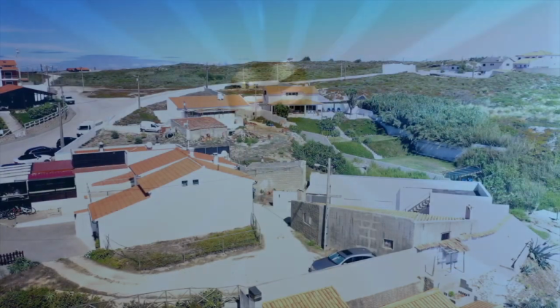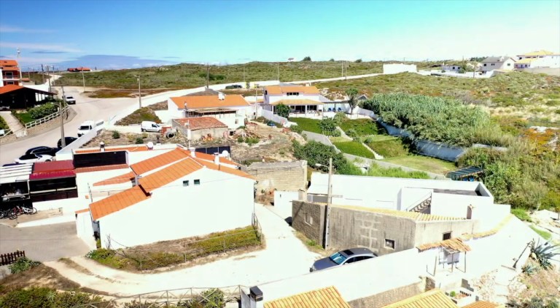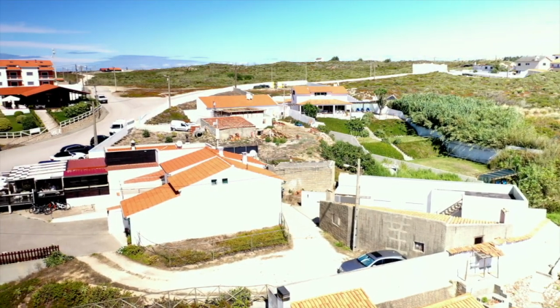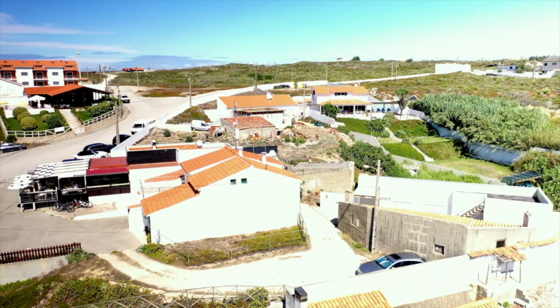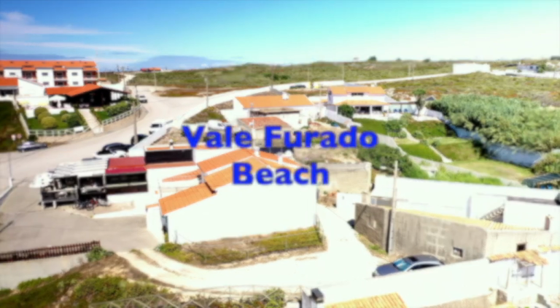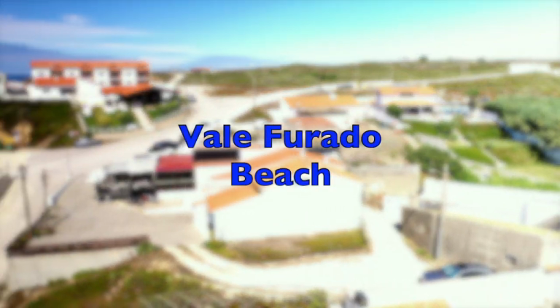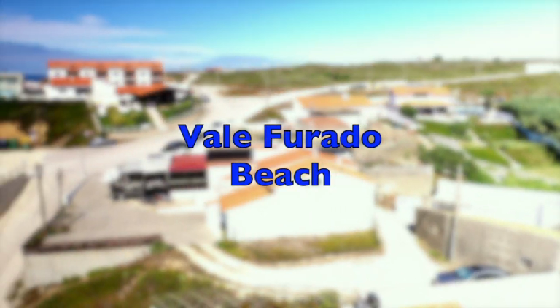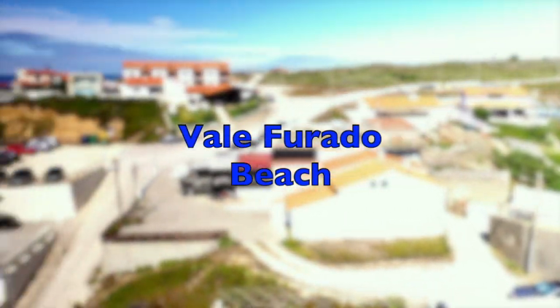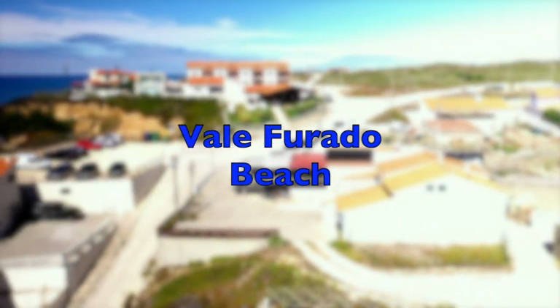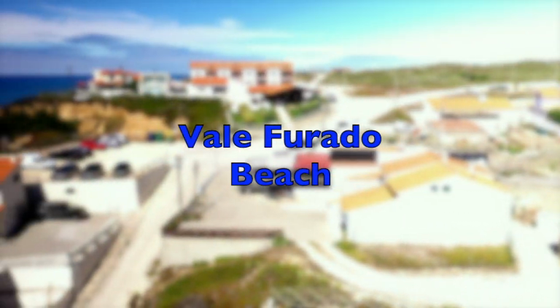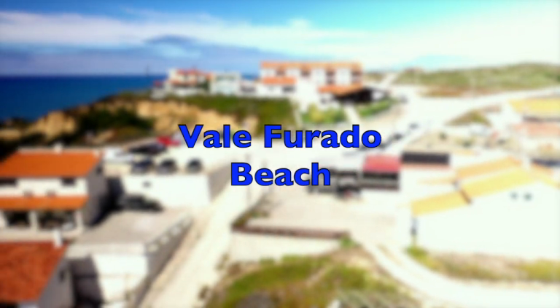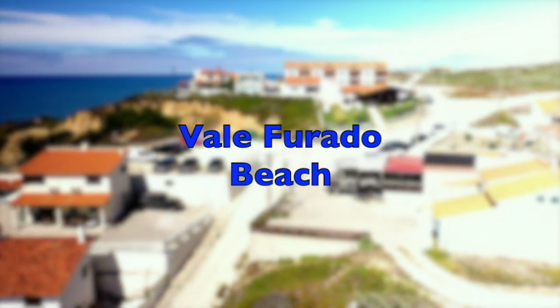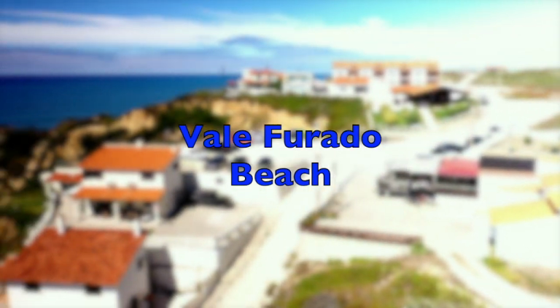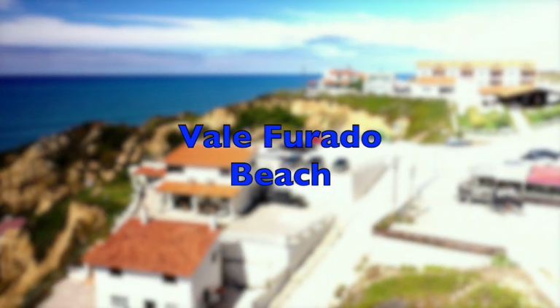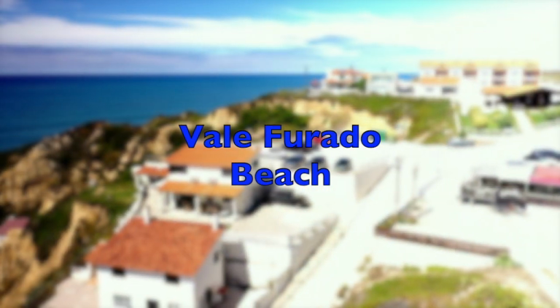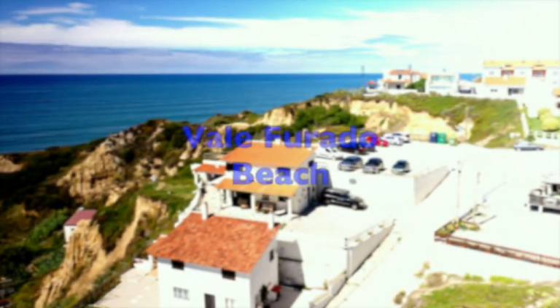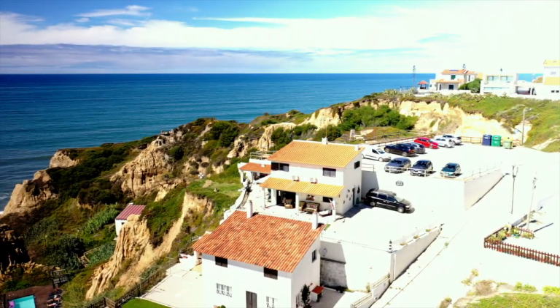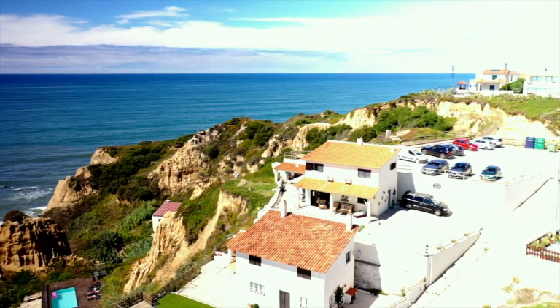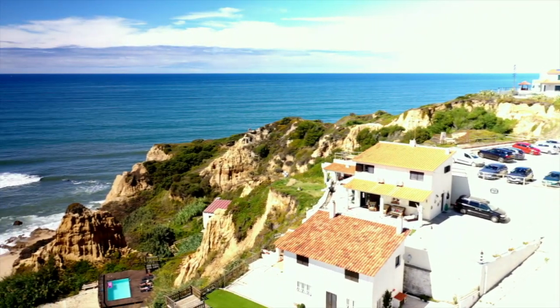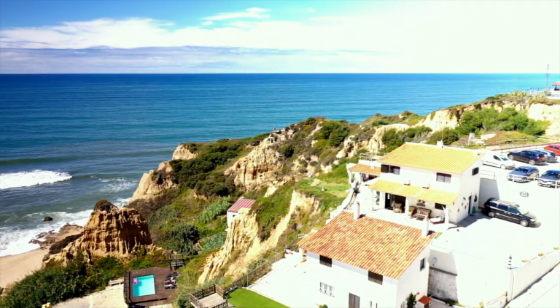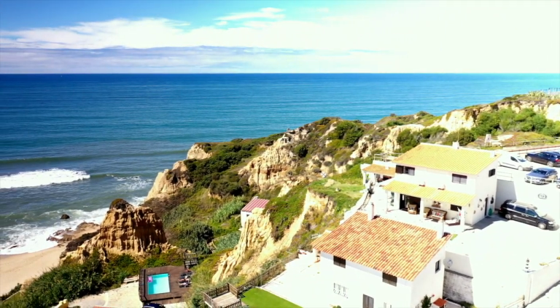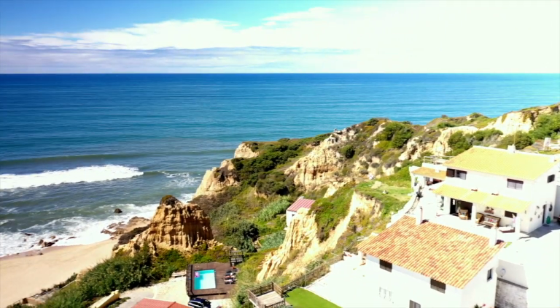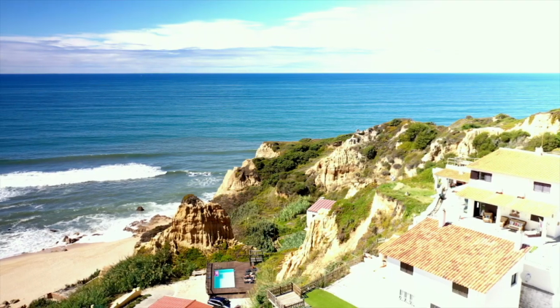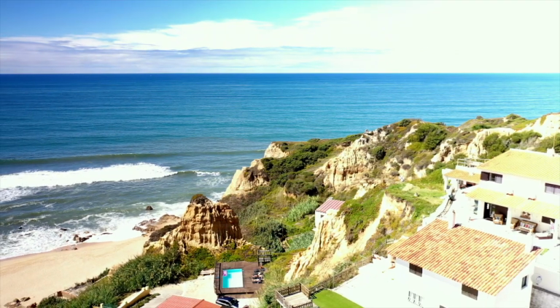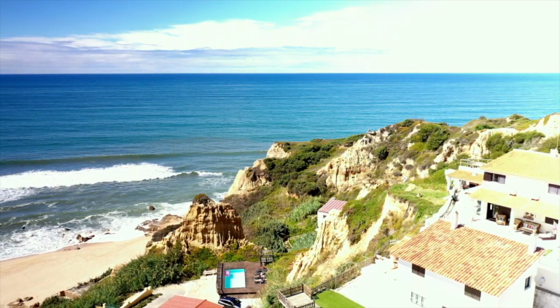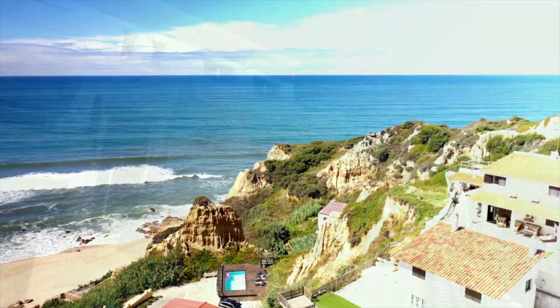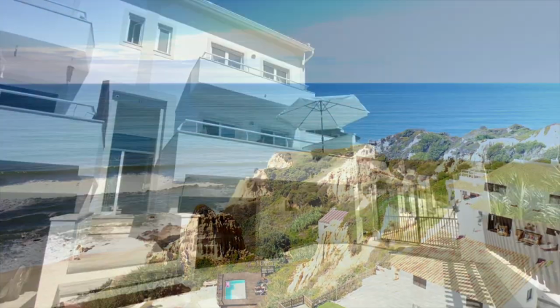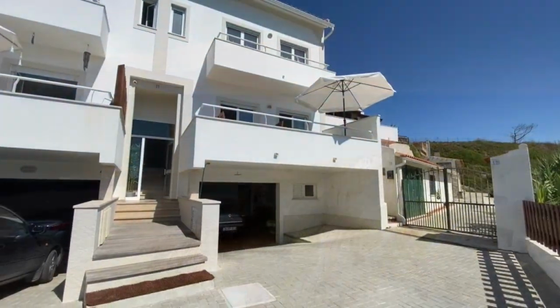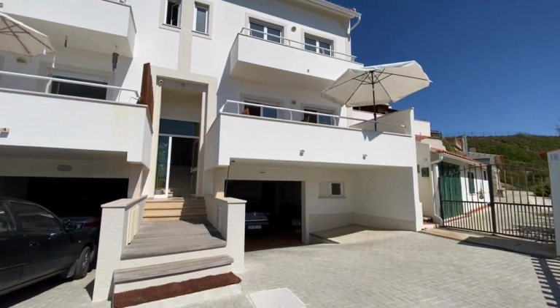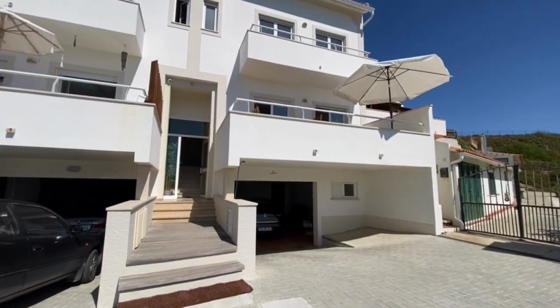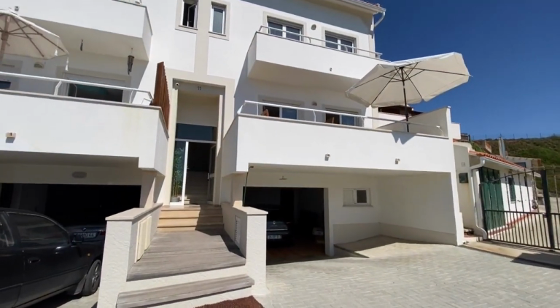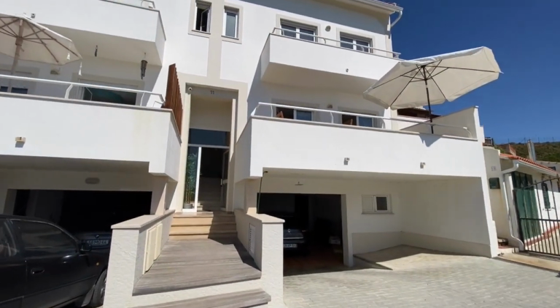Welcome to the Silver Coast in Portugal. We are at the Vale Ferrado Beach, not far from the well-known place Nazaré. If you want to buy a house in front of the sea, then I invite you to see this semi-detached house.